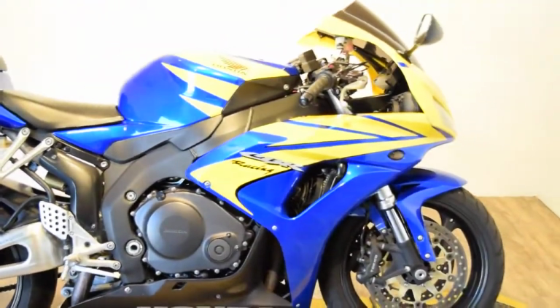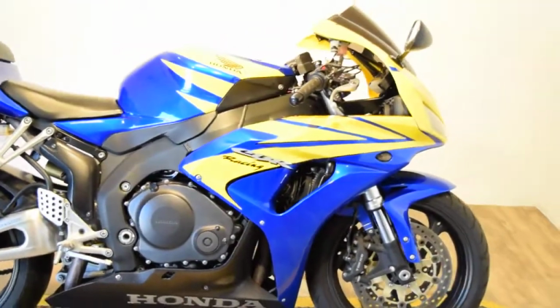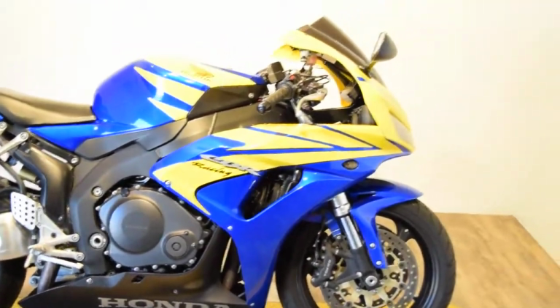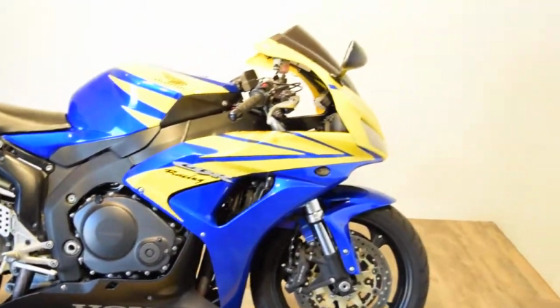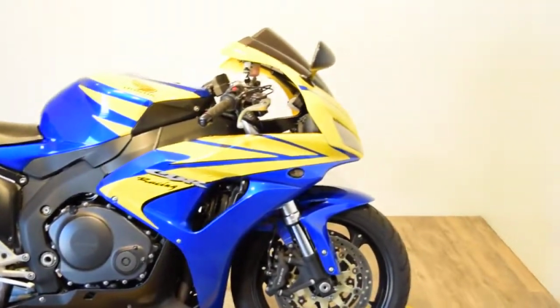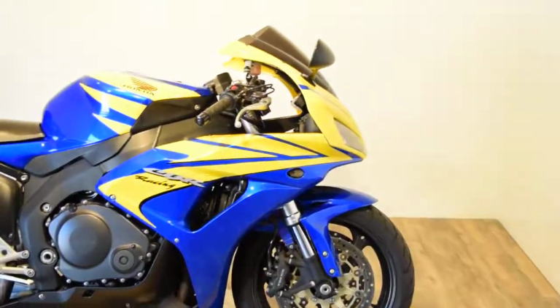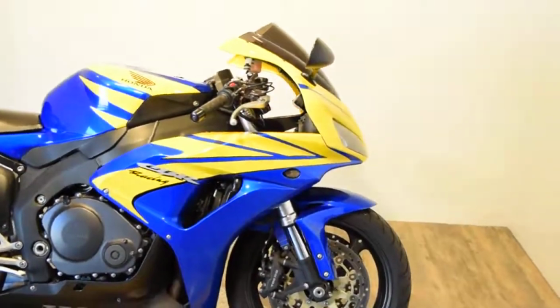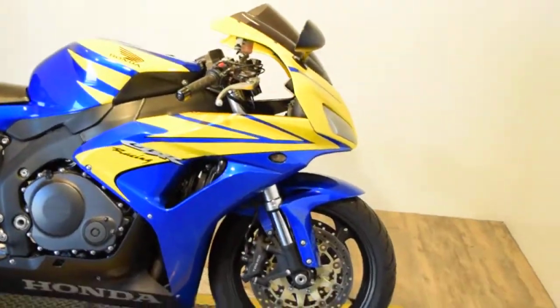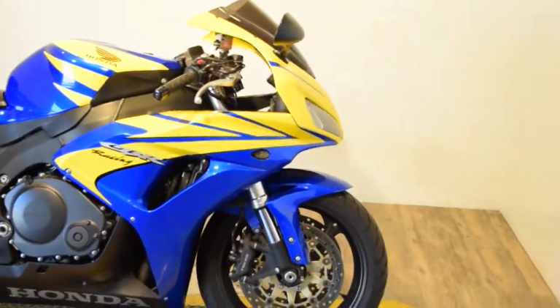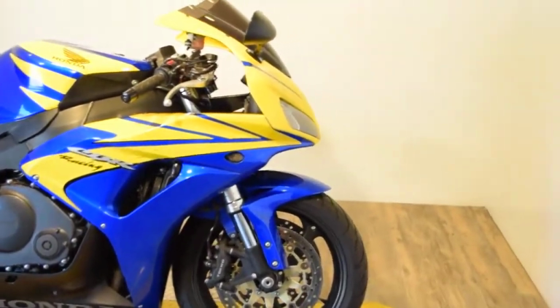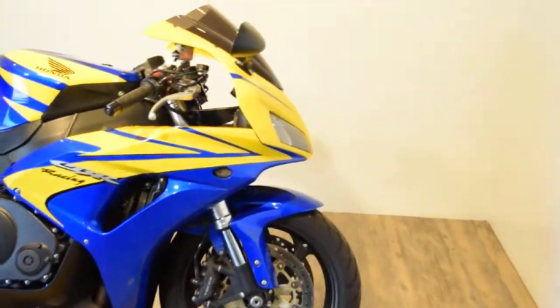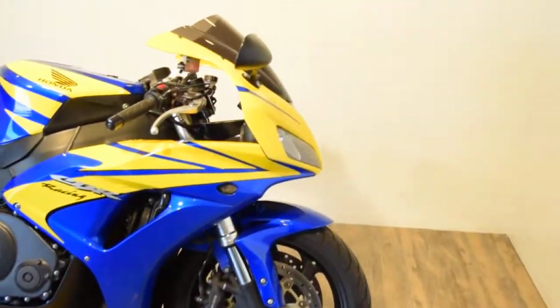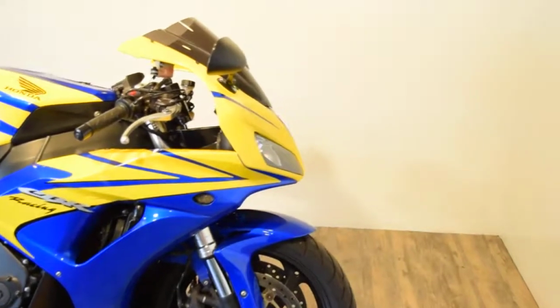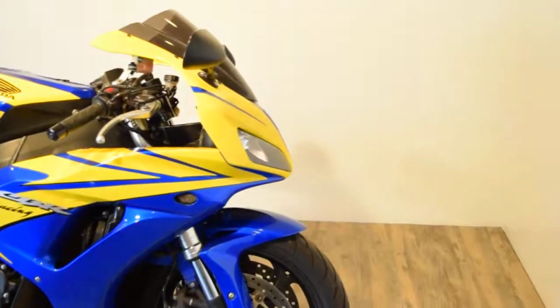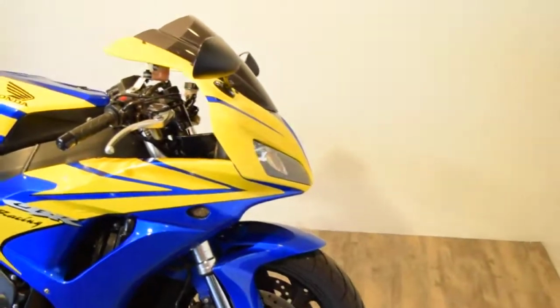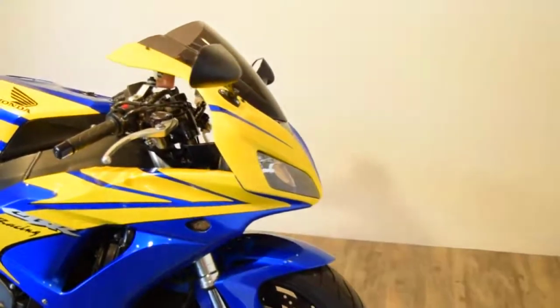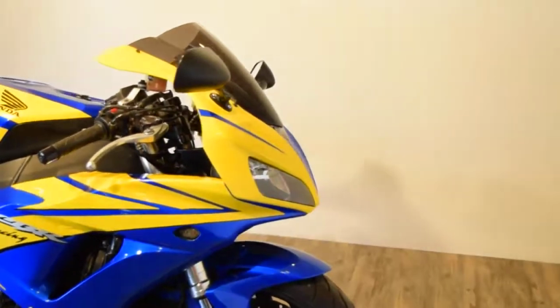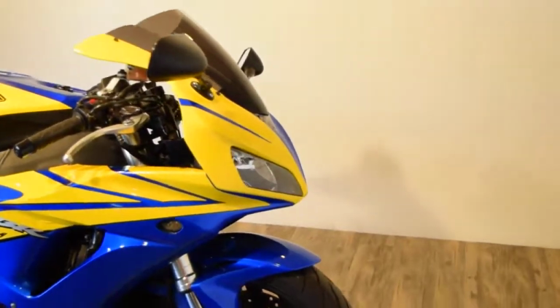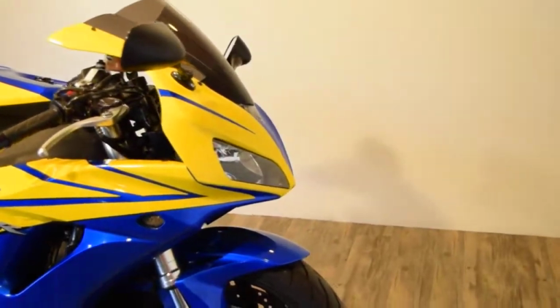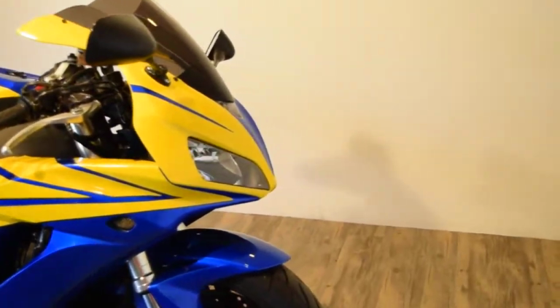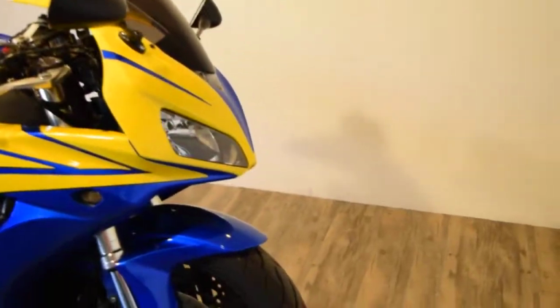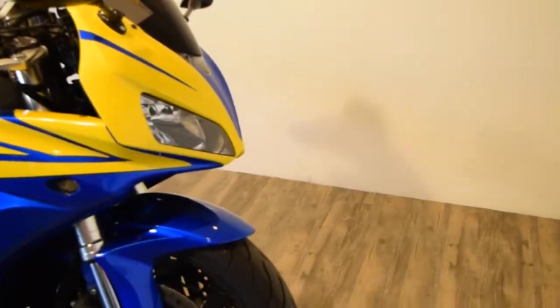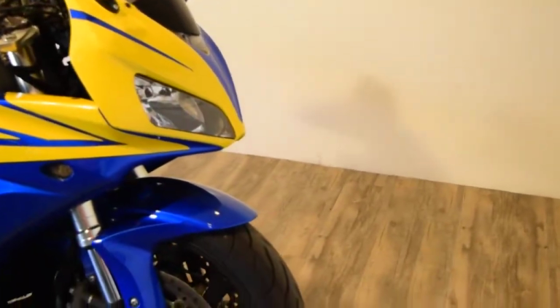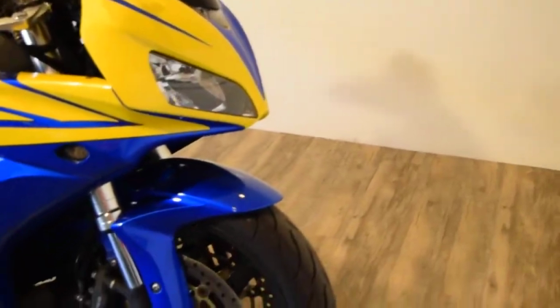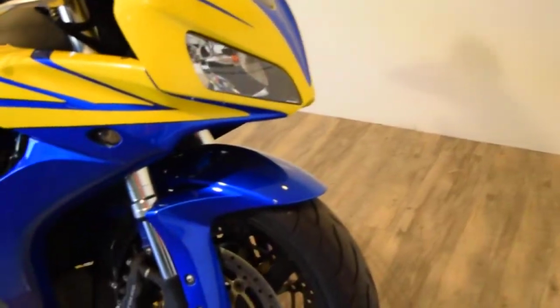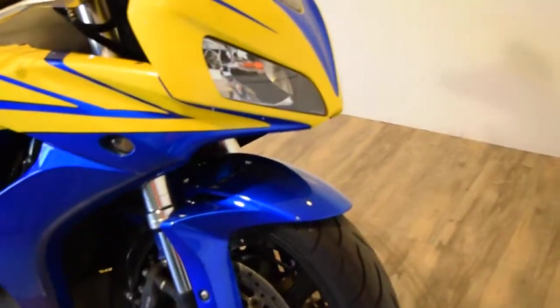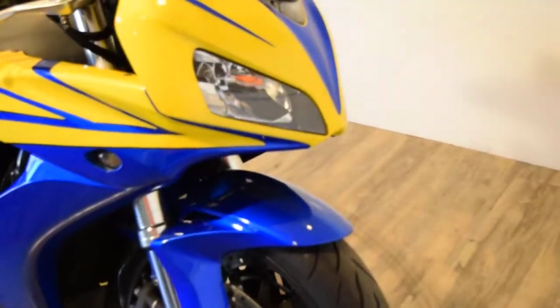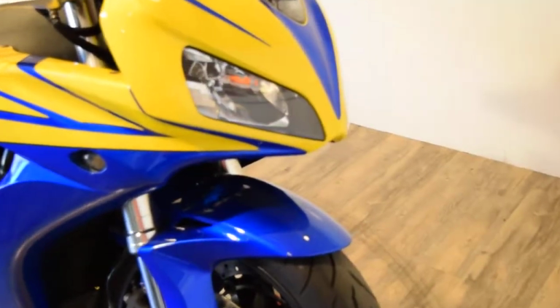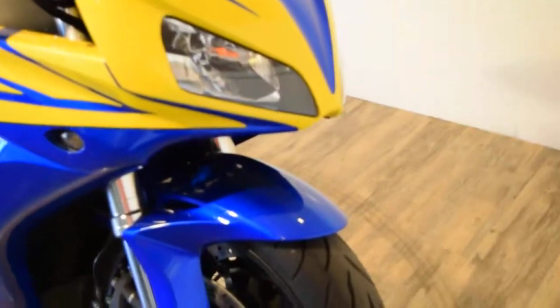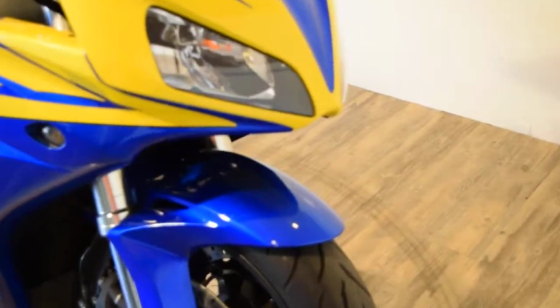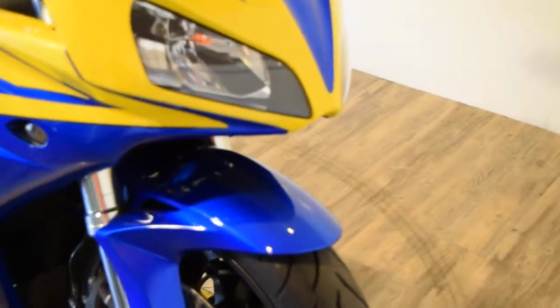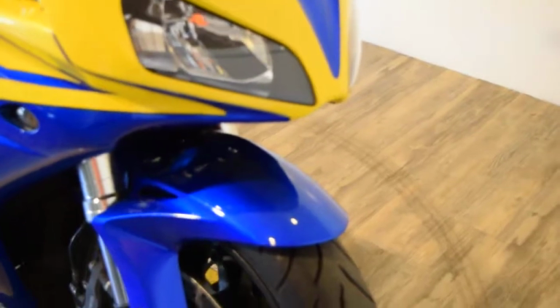It's got flush mount turn signals in the front, a tinted double bubble windshield, and the front tire is in great condition also.